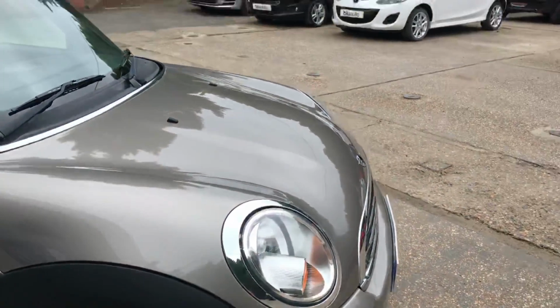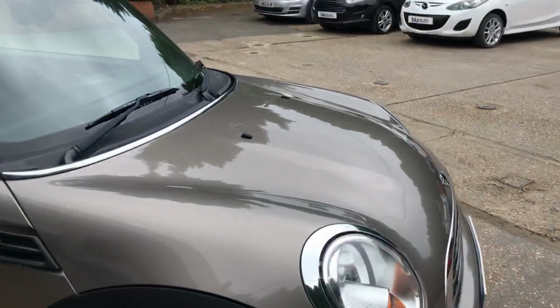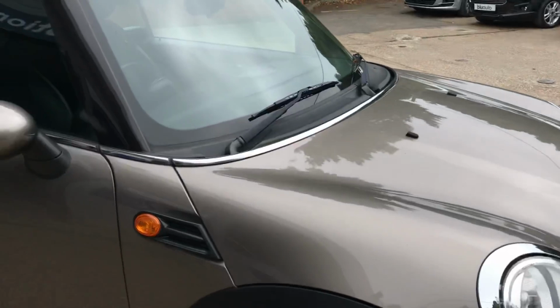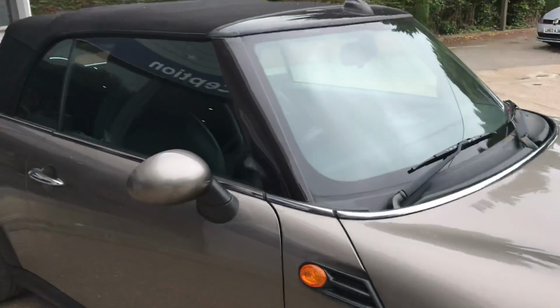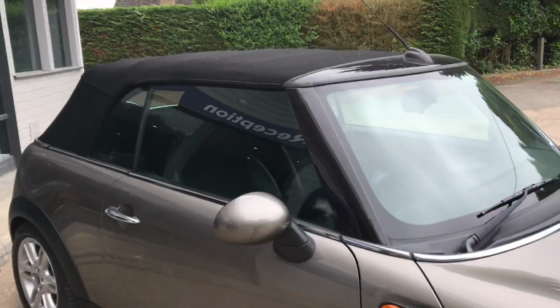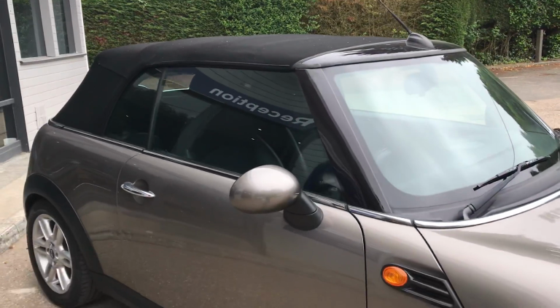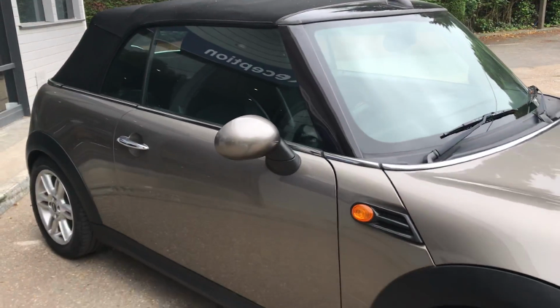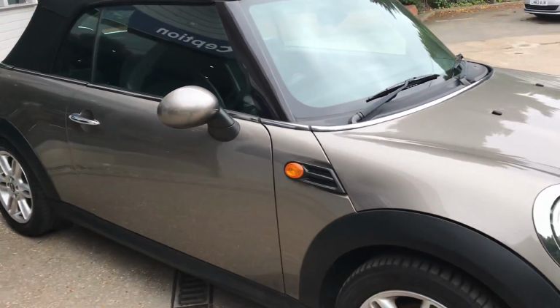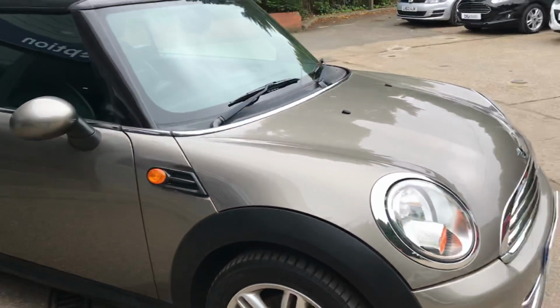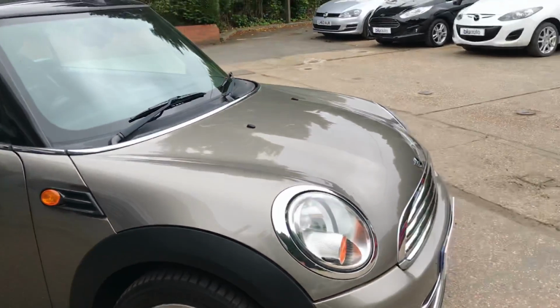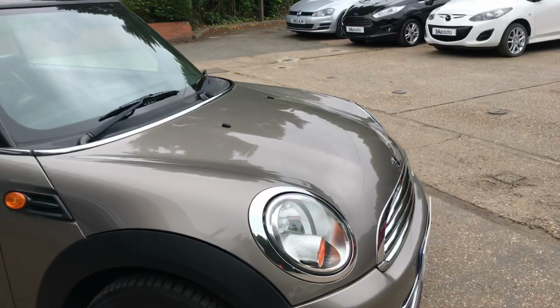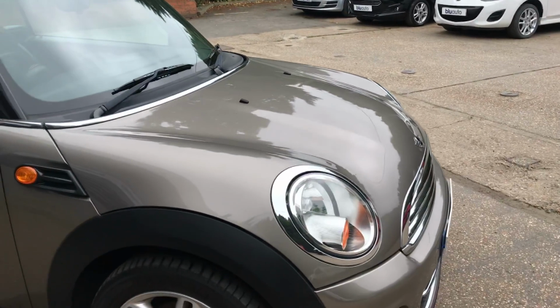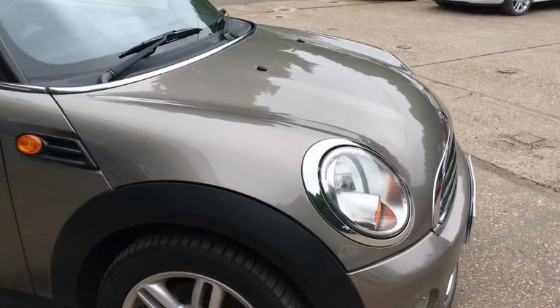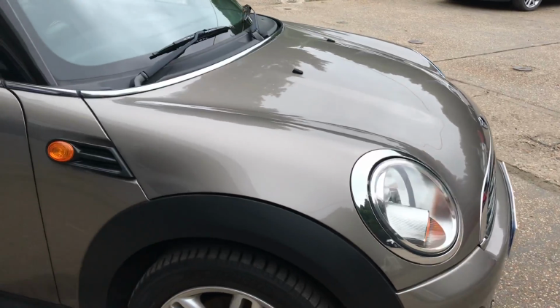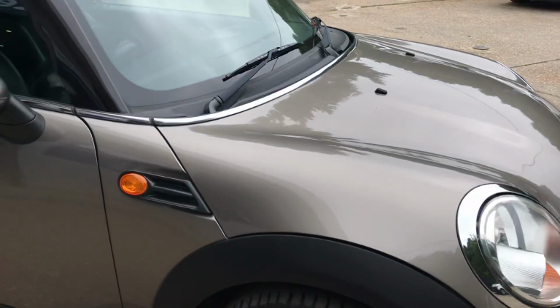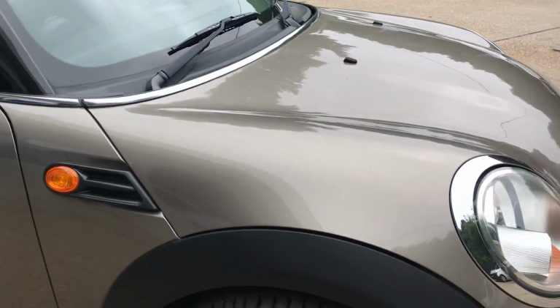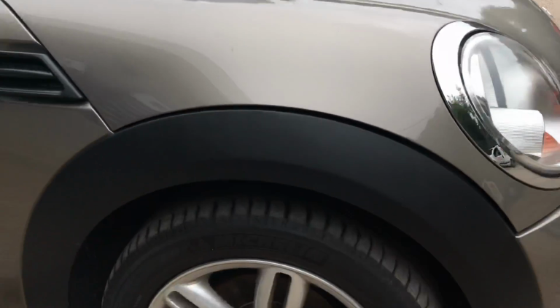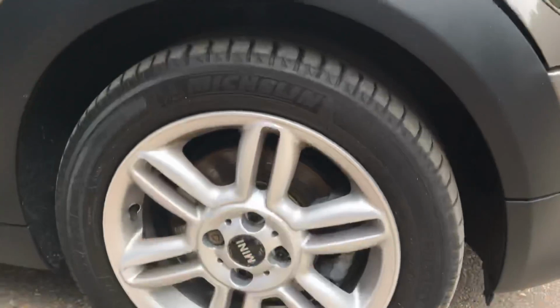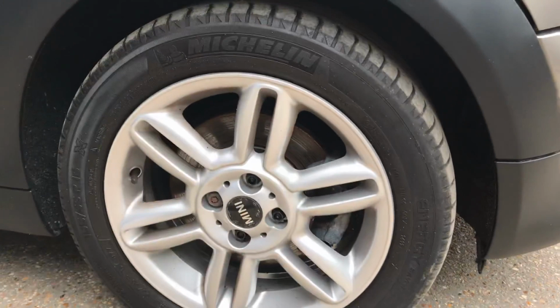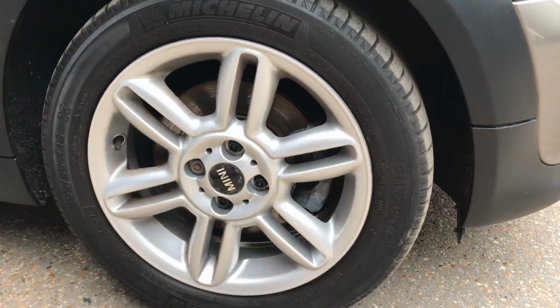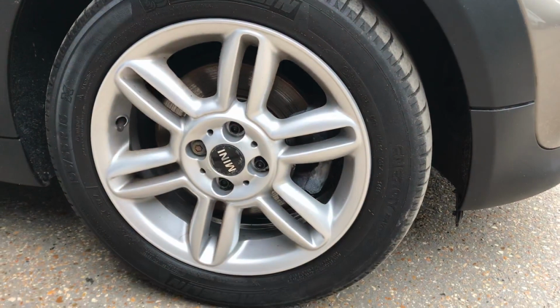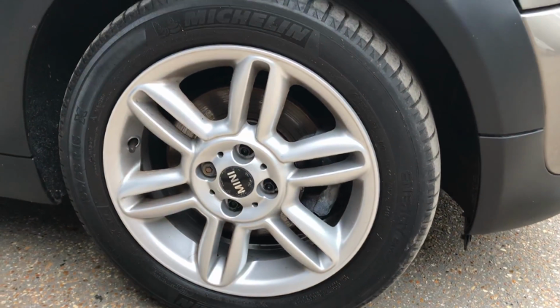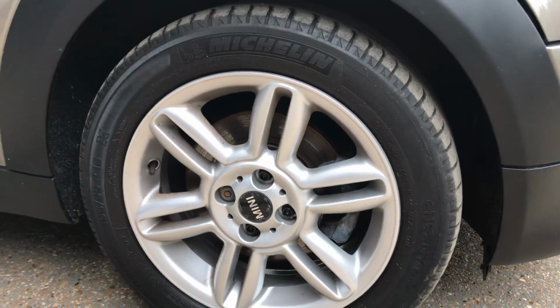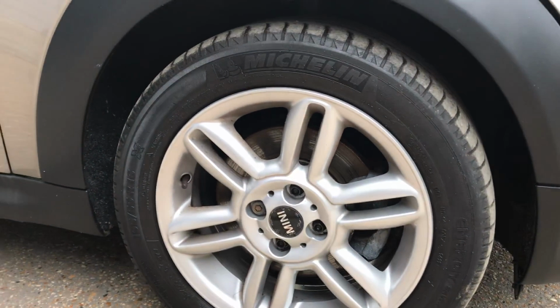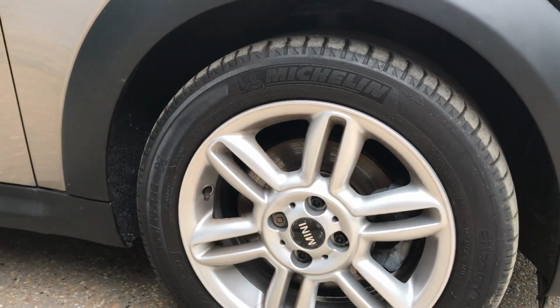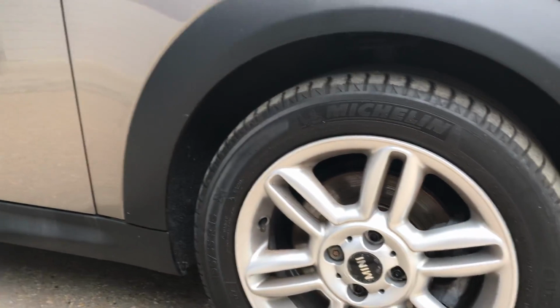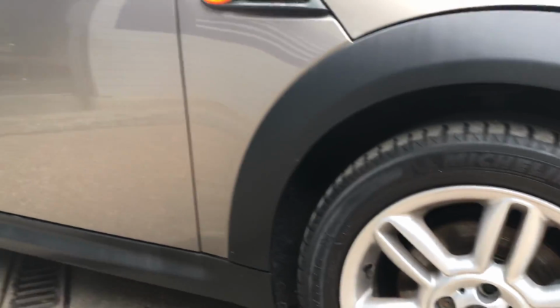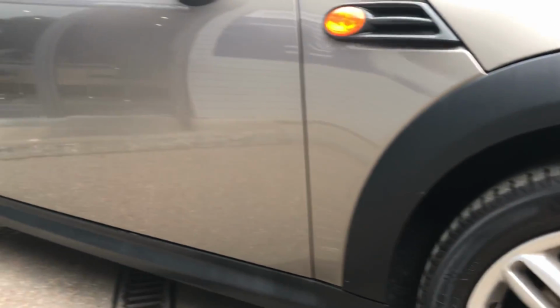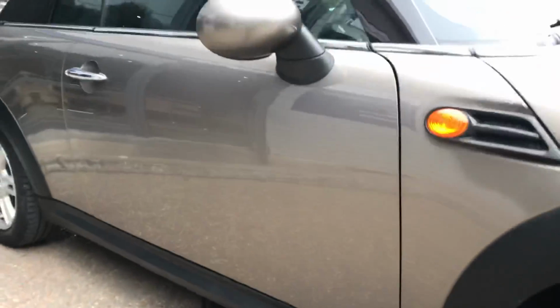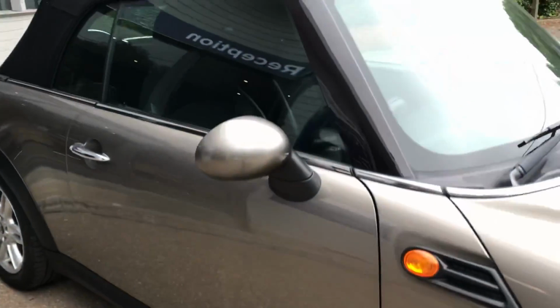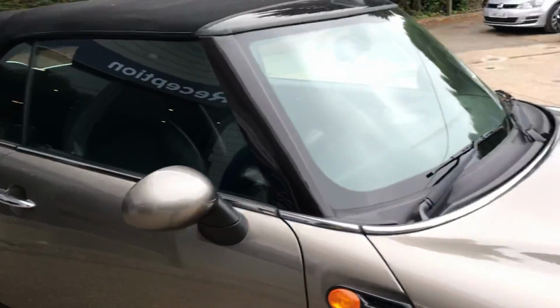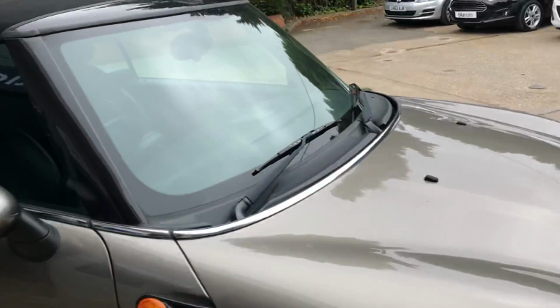If we have a look at the bodywork, it's got a very unique colour — a sort of grey-bronze which goes really nicely on this car and is quite rare. All the alloys are in lovely condition with no scuffs or scrapes at all, which is consistent all the way around.